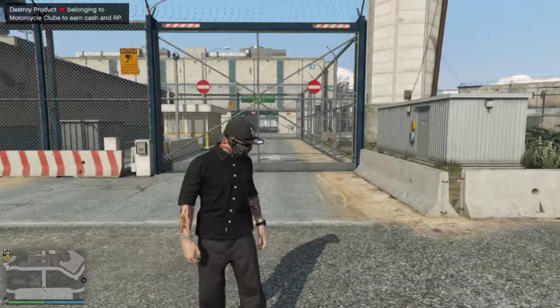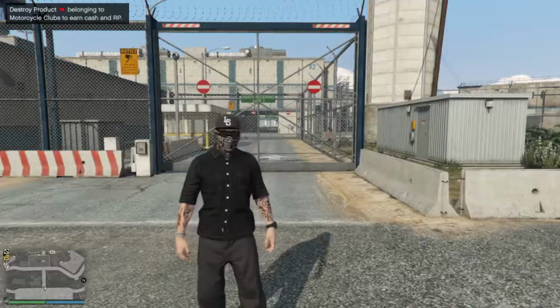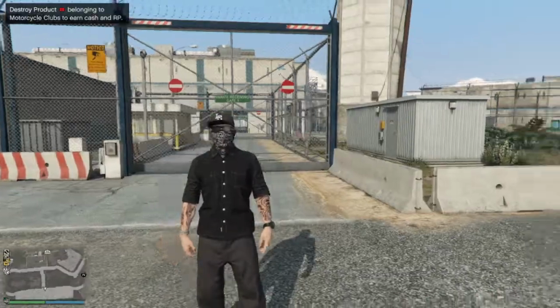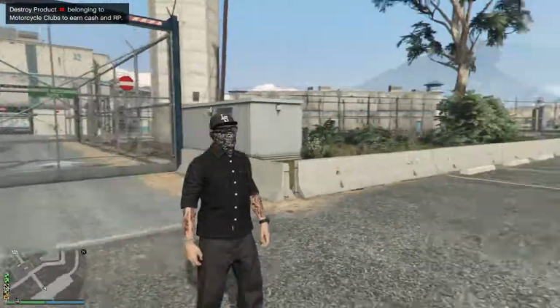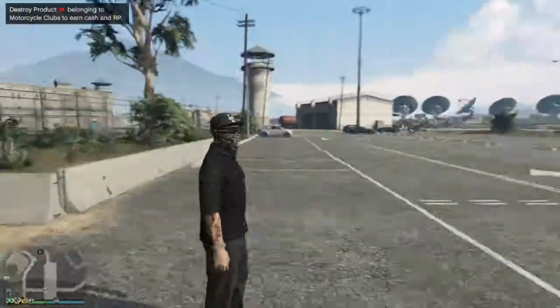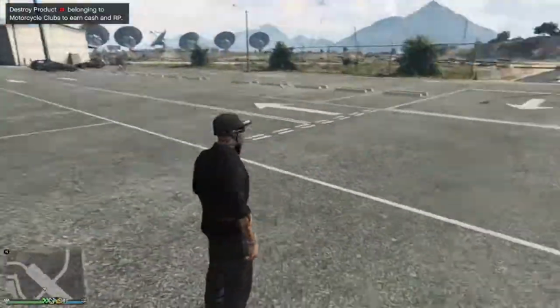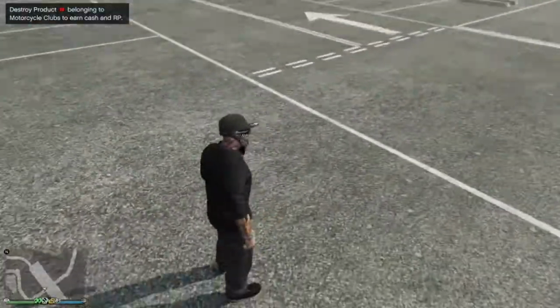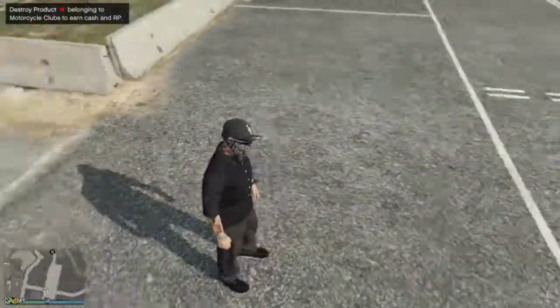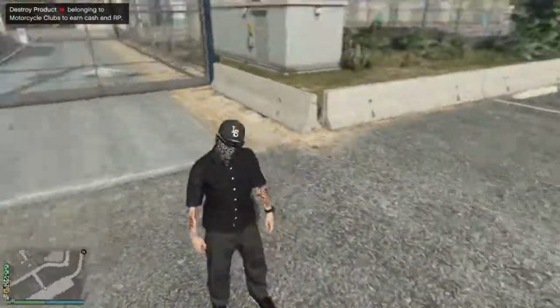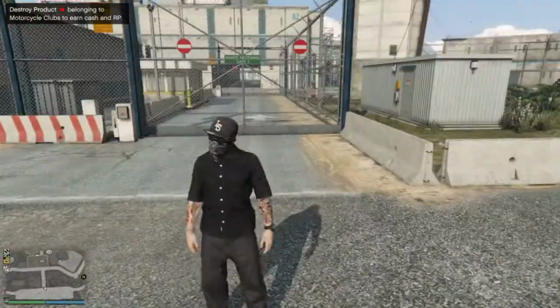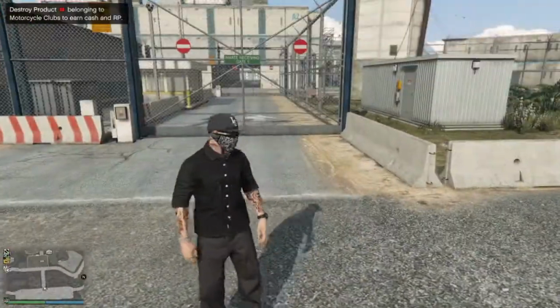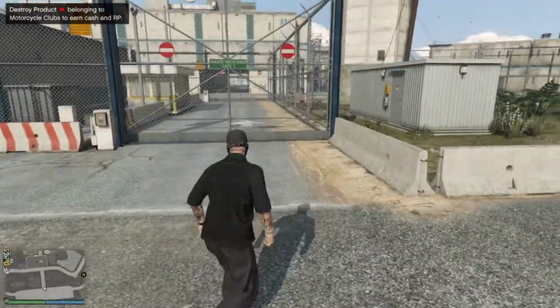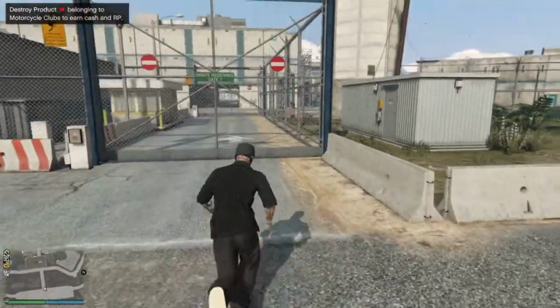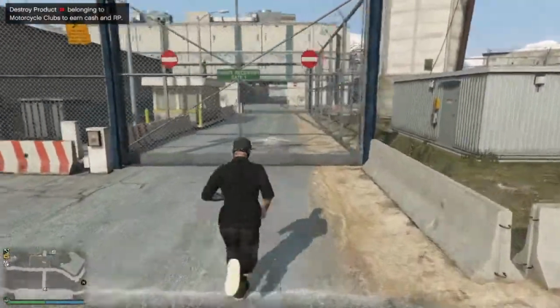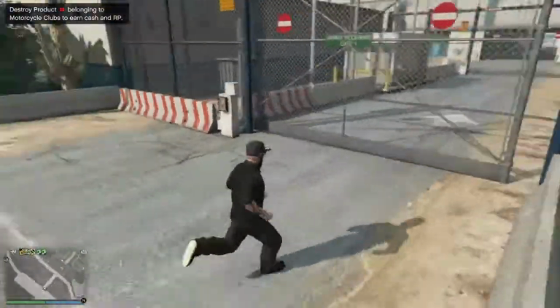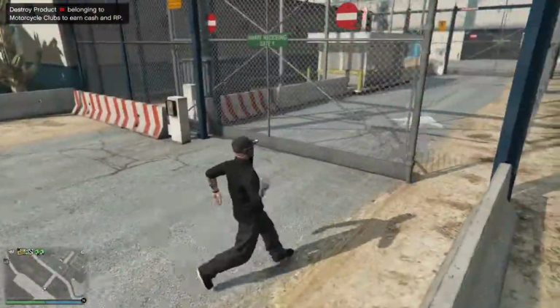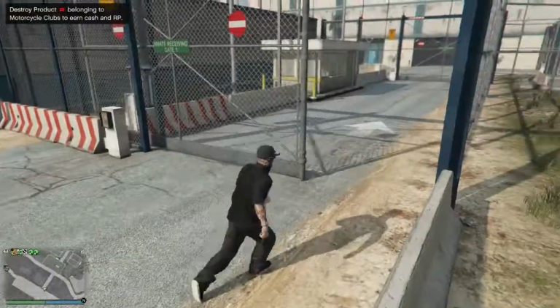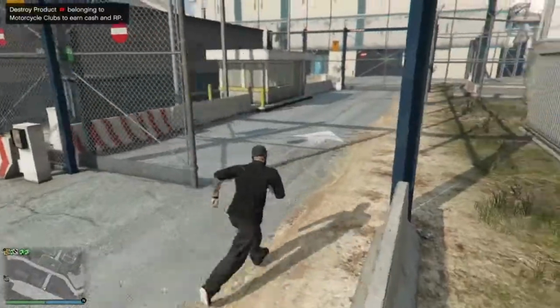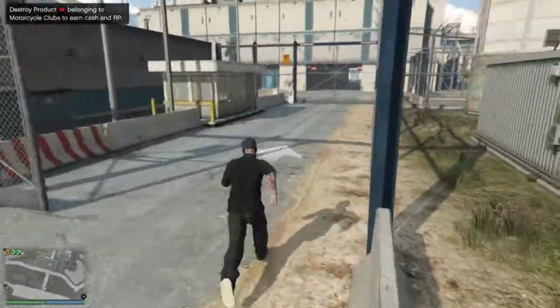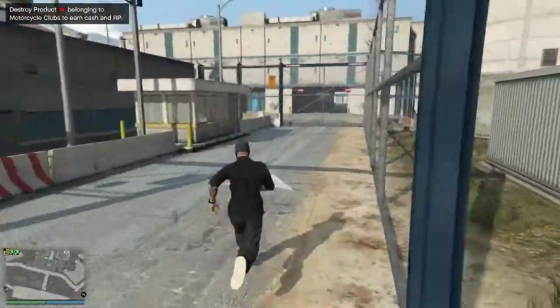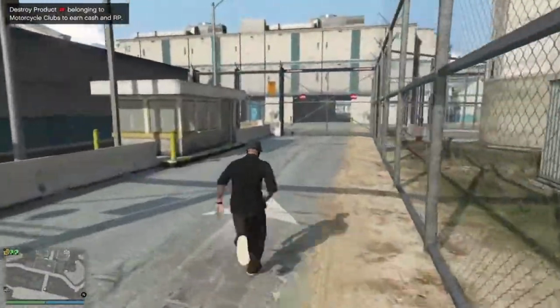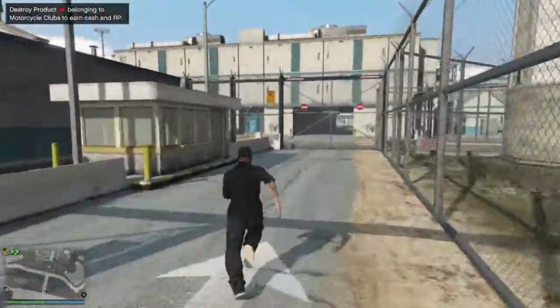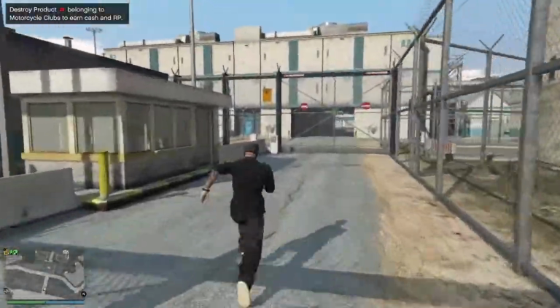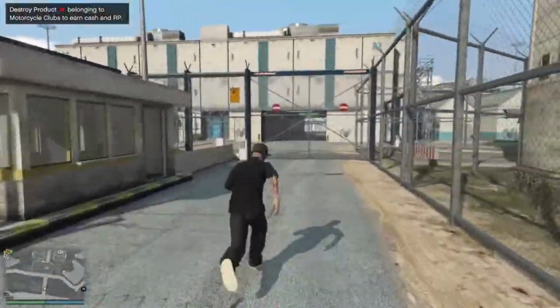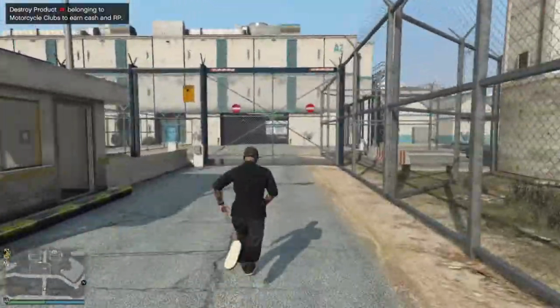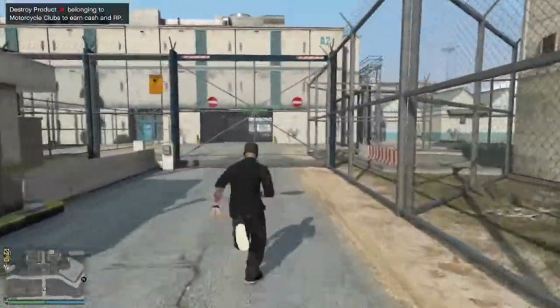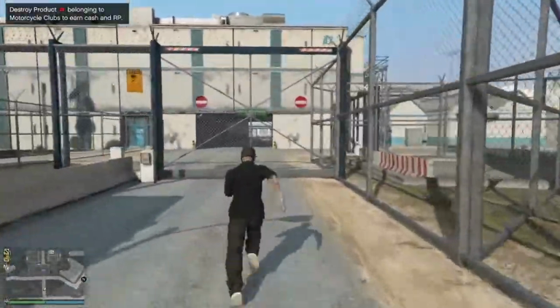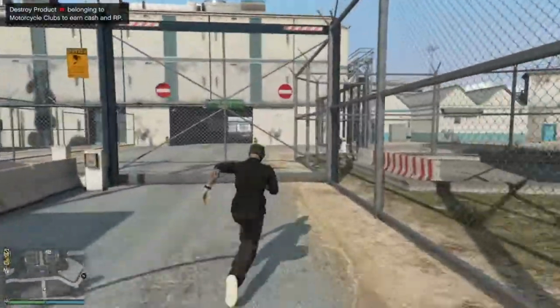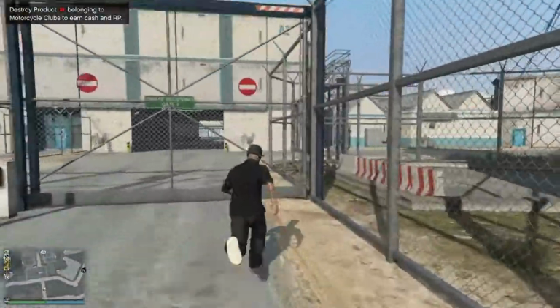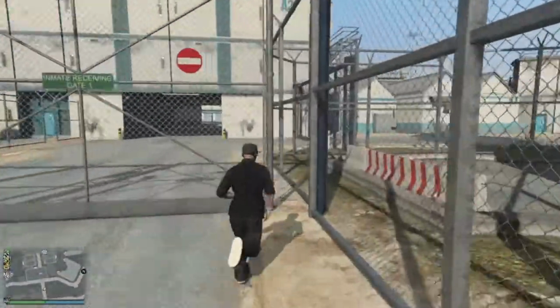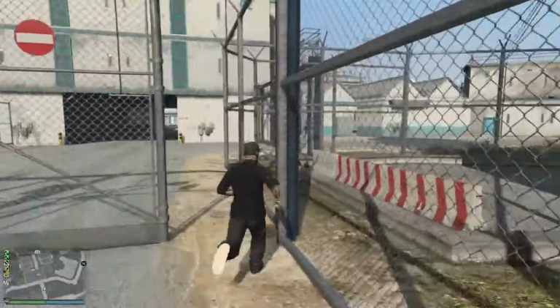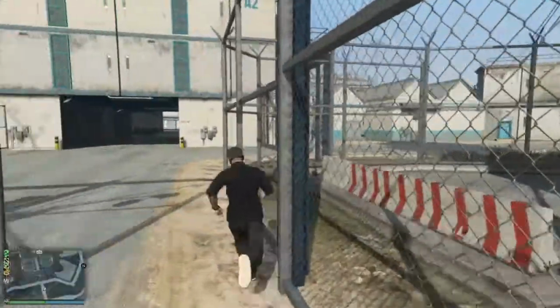It's your boy Echo Stretch. In today's video we have a no wanted level glitch. I'm going to show you going into the prison here that you do achieve a four-star wanted level.